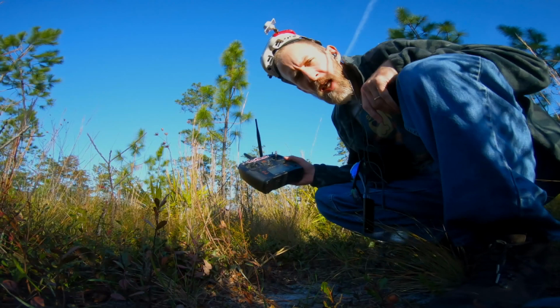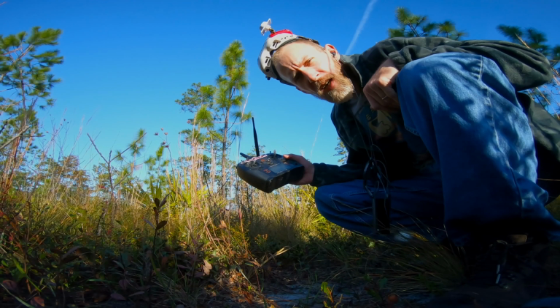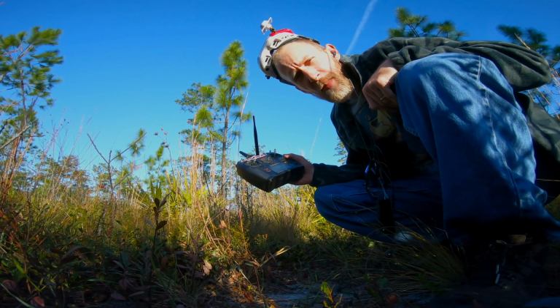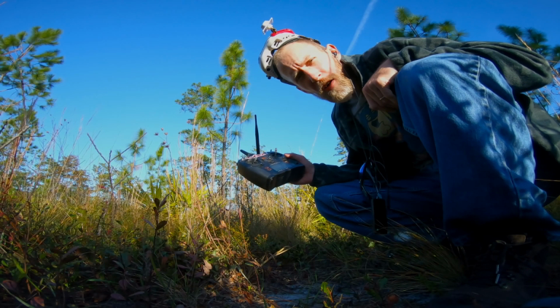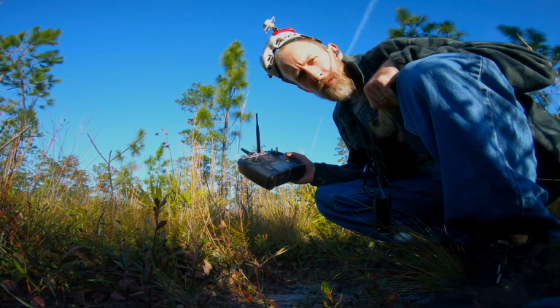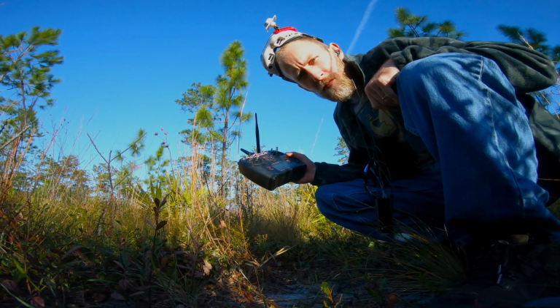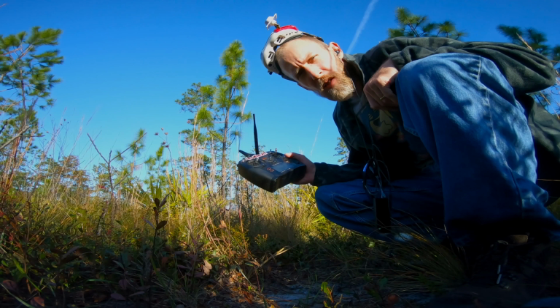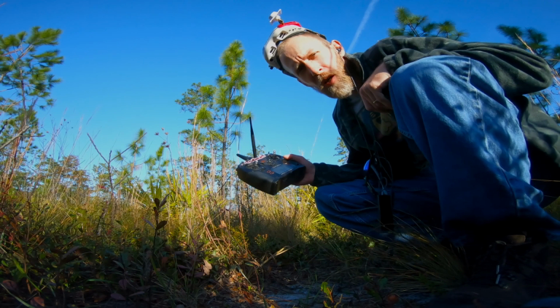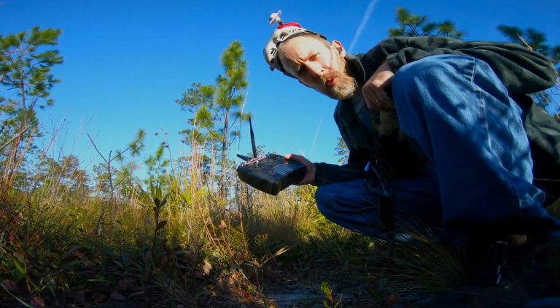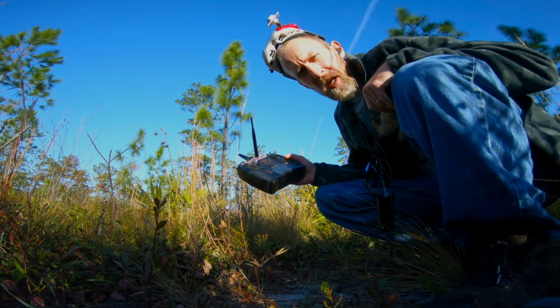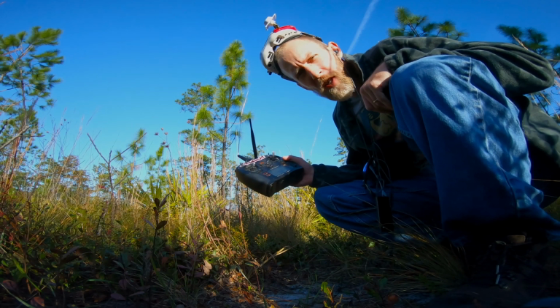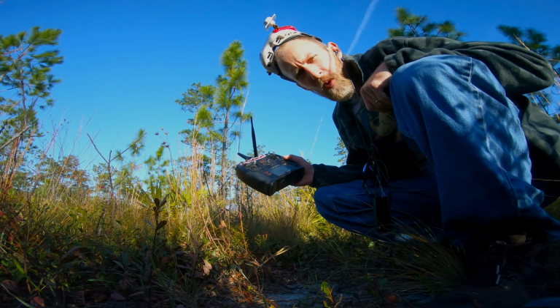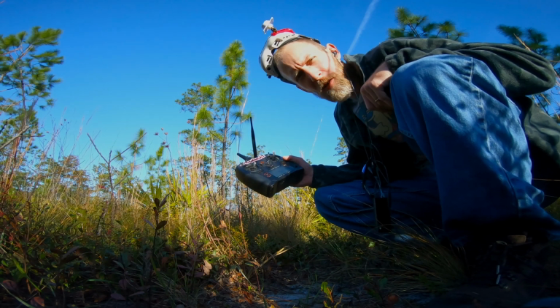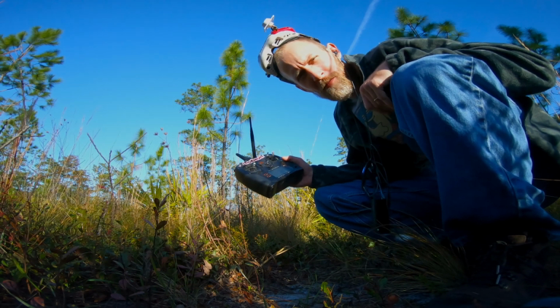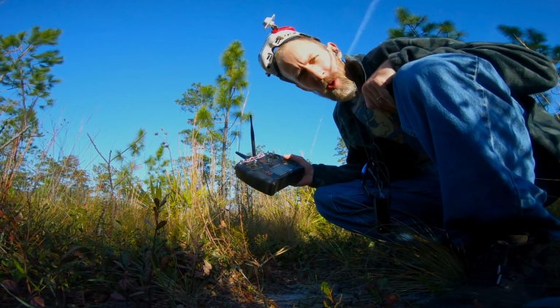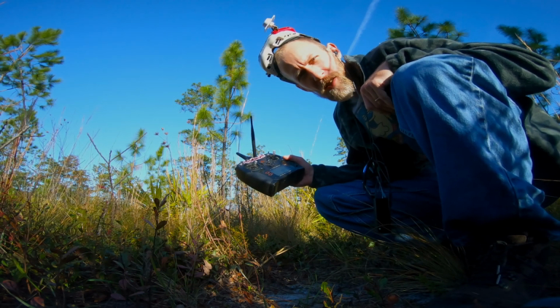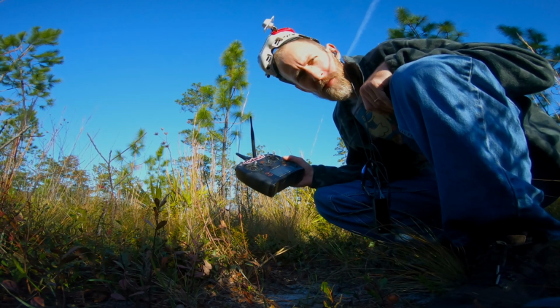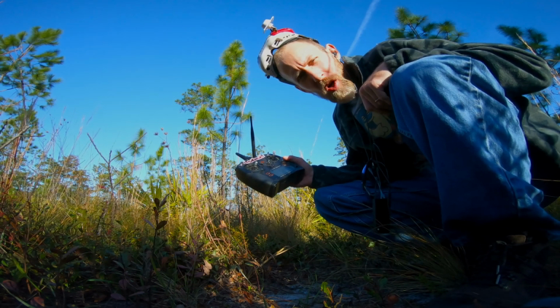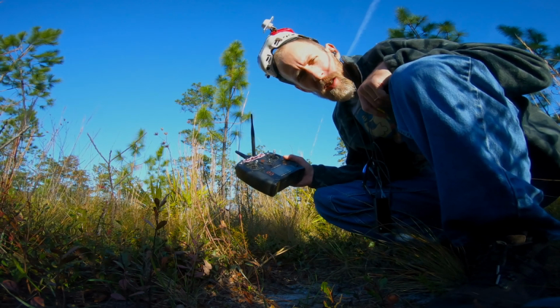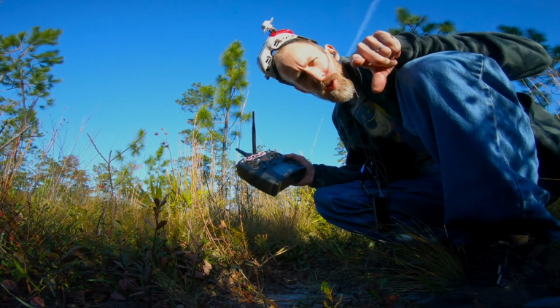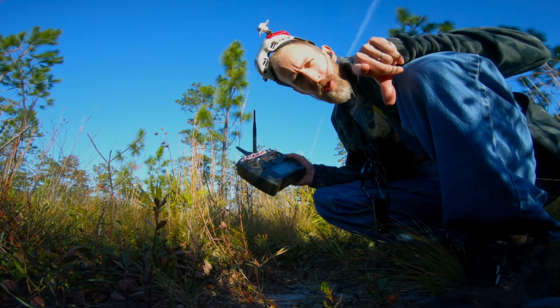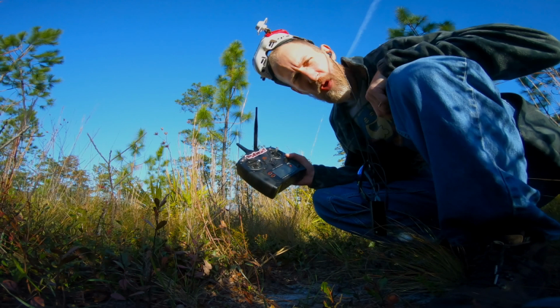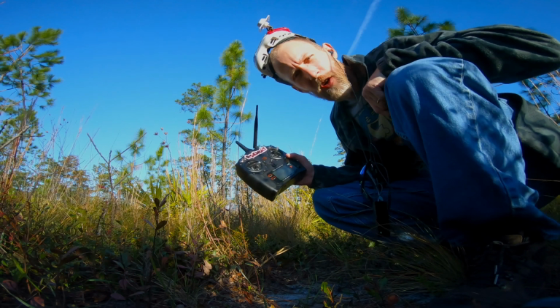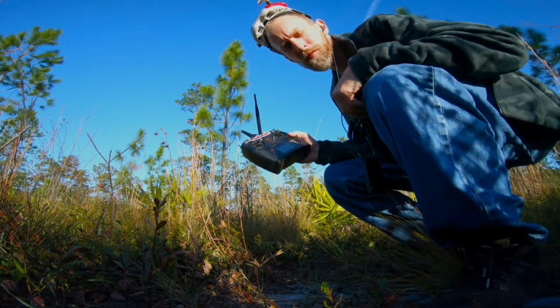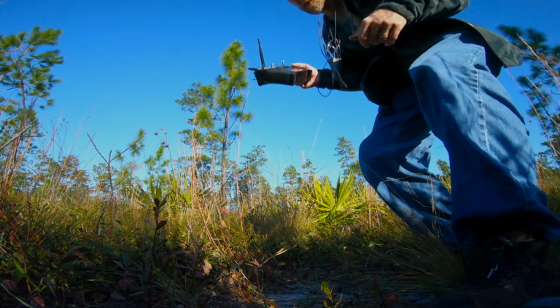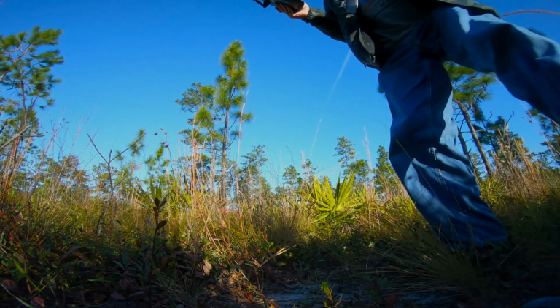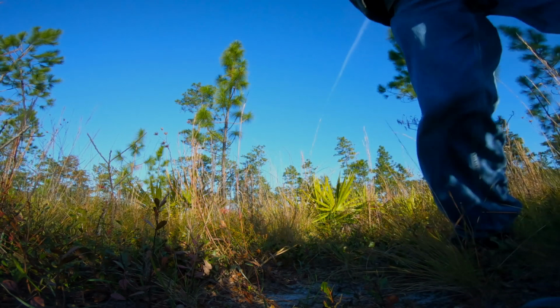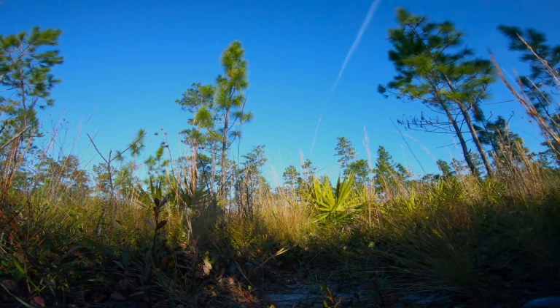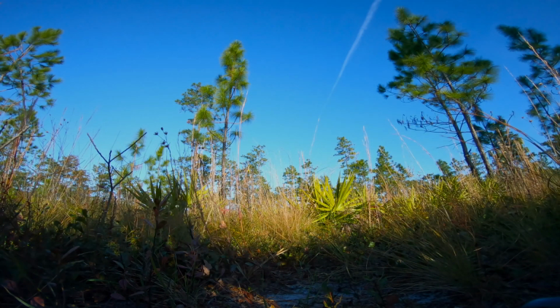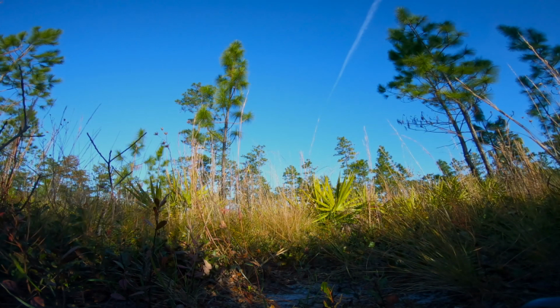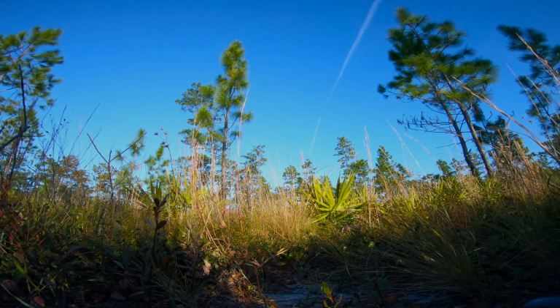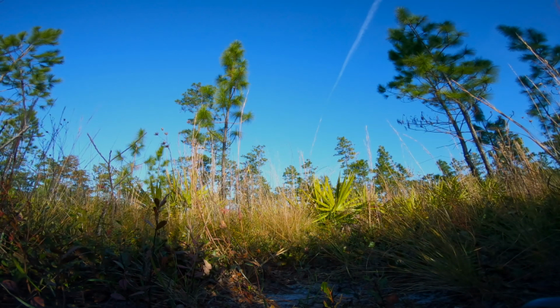Last battery. Once again, Race Day Quads 1000 on the 6-inch Smooth Operator. Last battery.